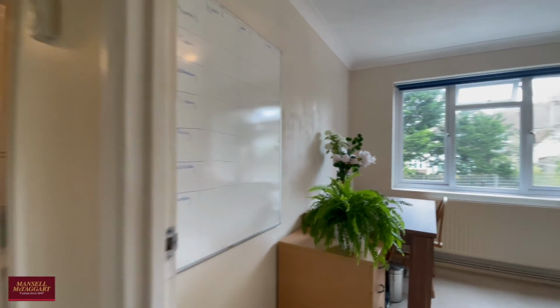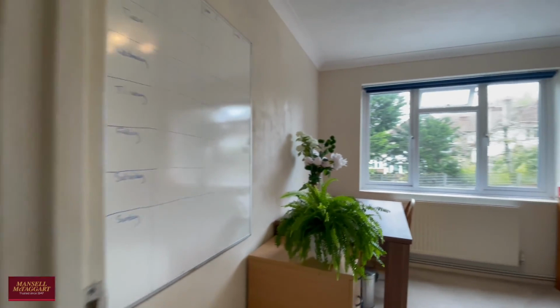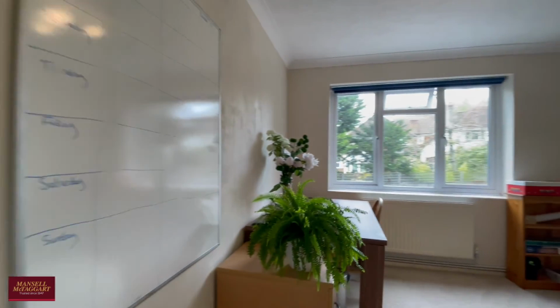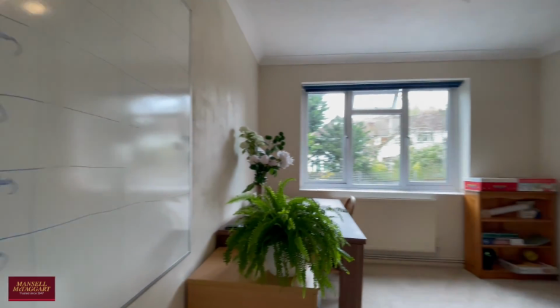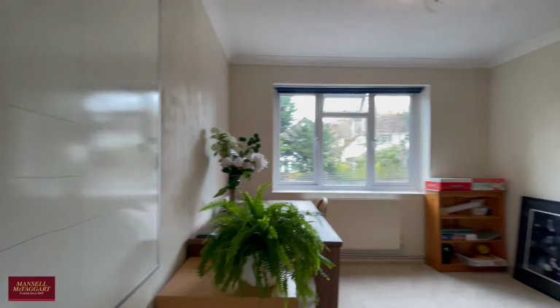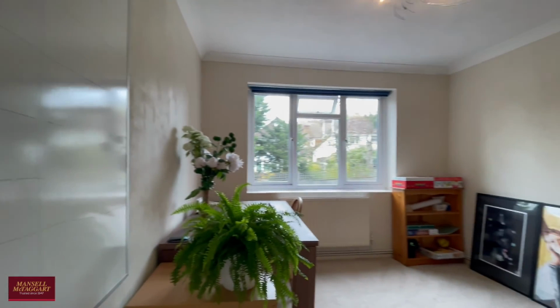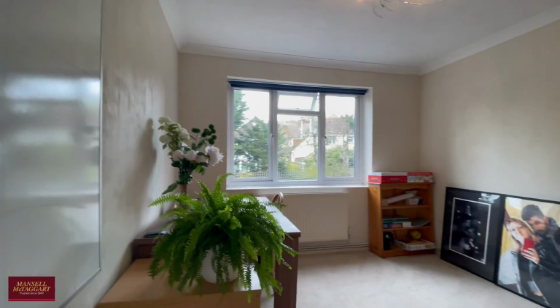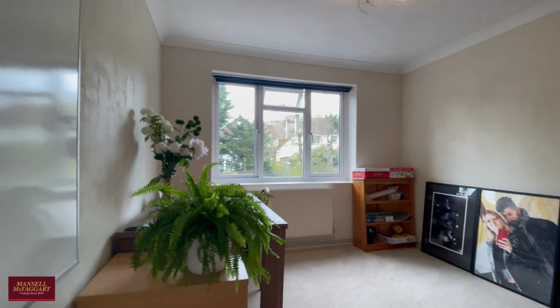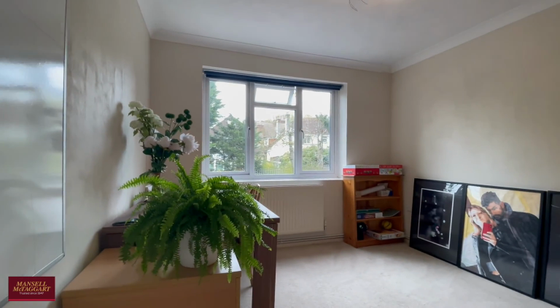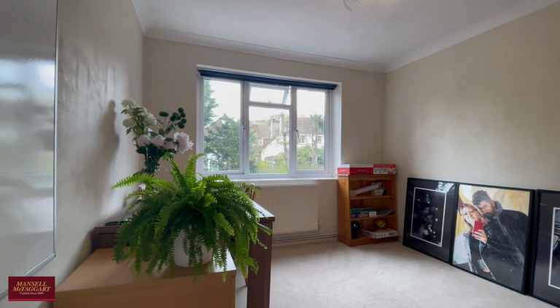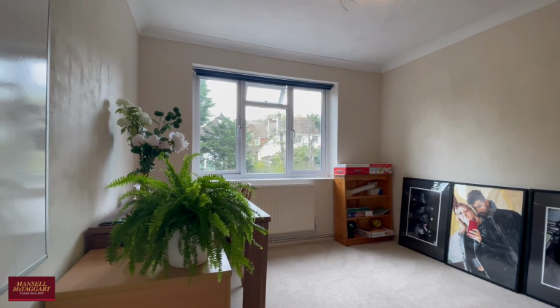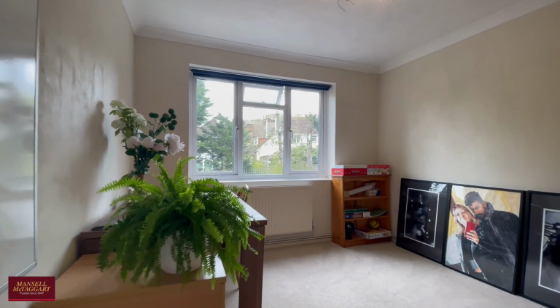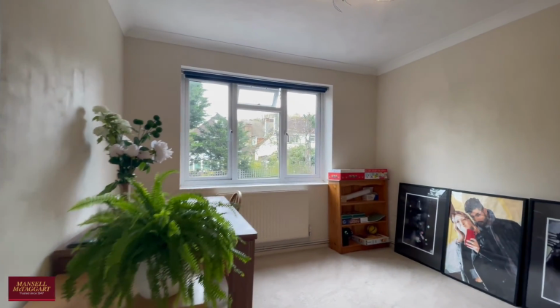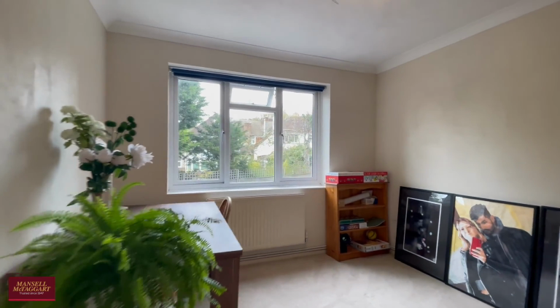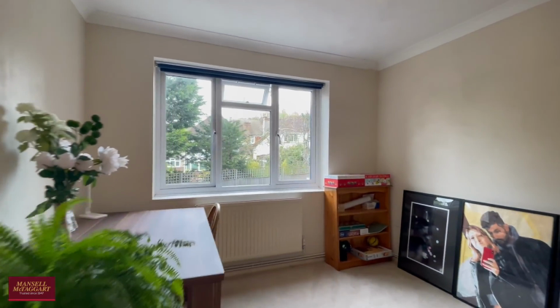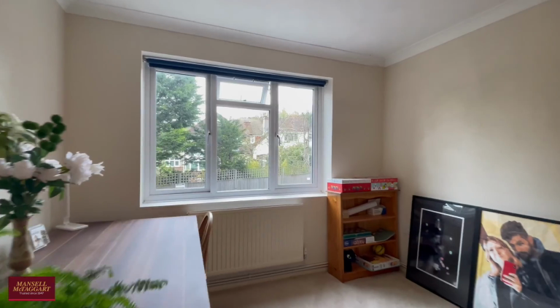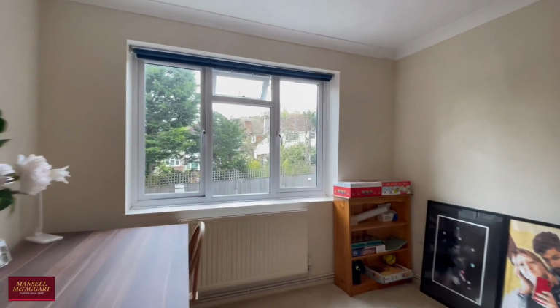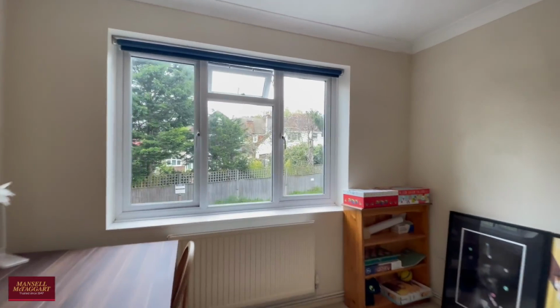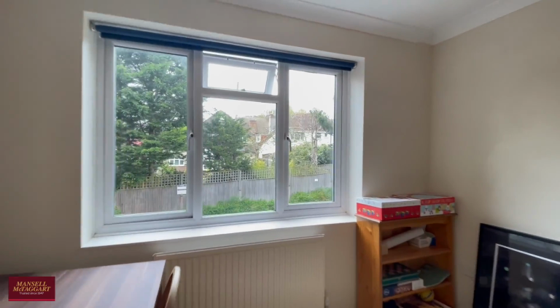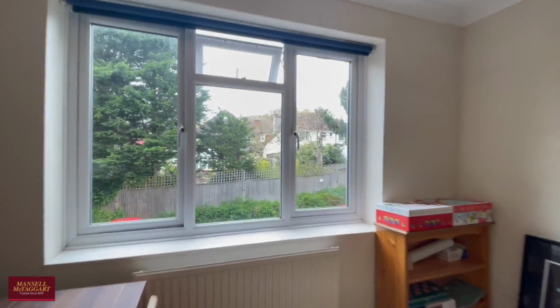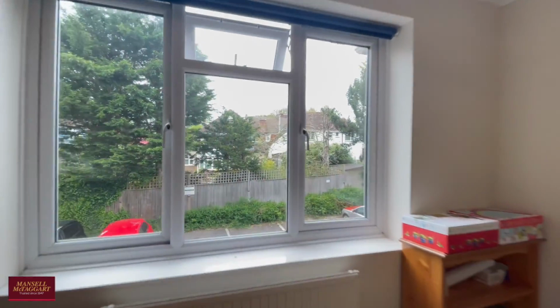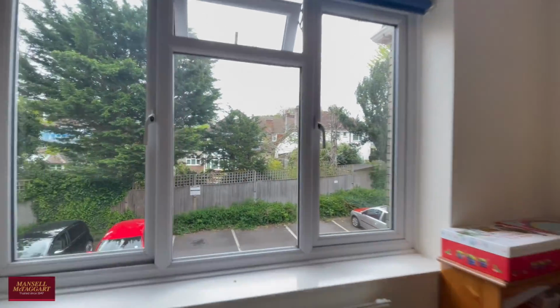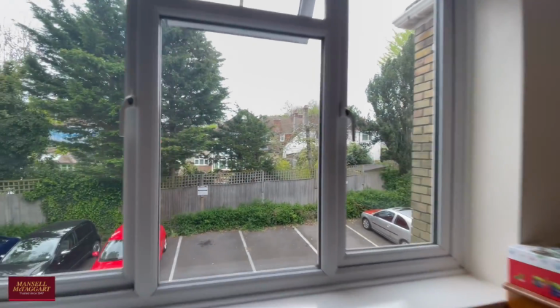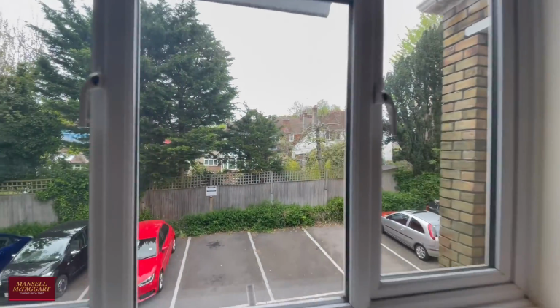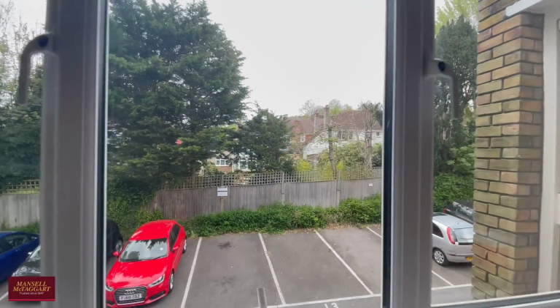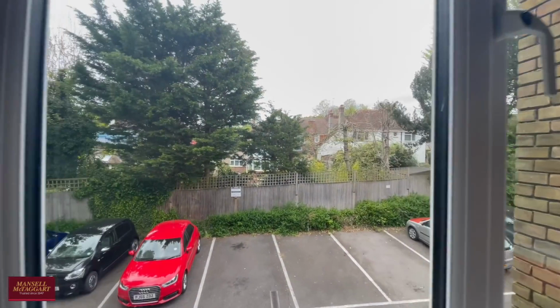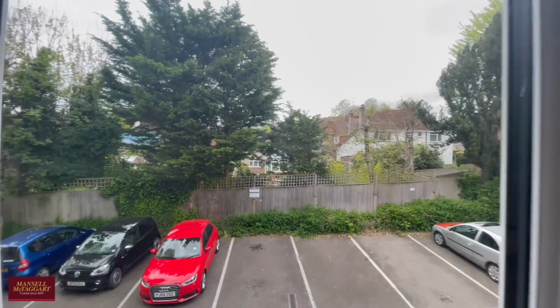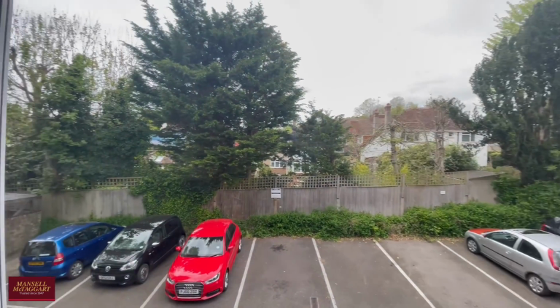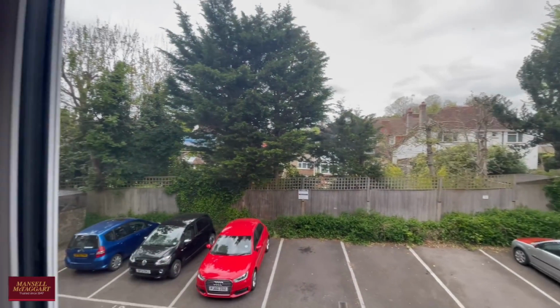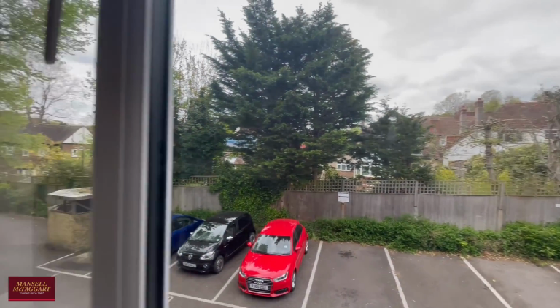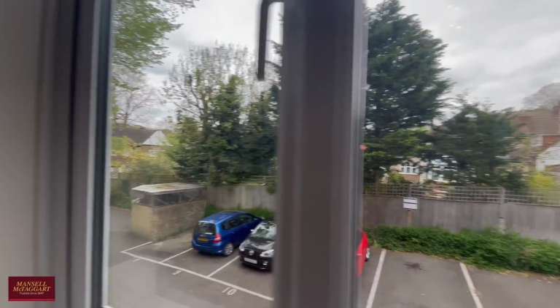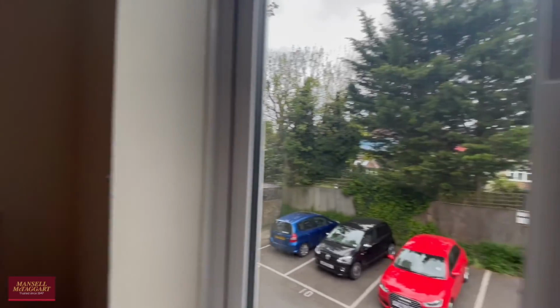Second bedroom — again, a very comfortable double. As you can see, it's mainly used as storage currently, but it certainly wouldn't go amiss as a bedroom.